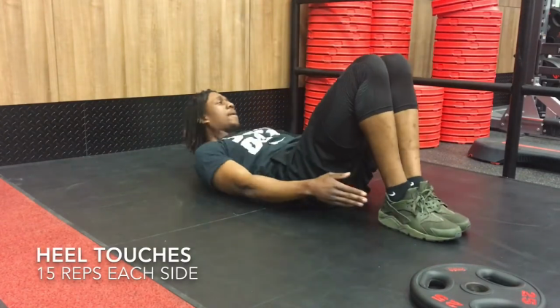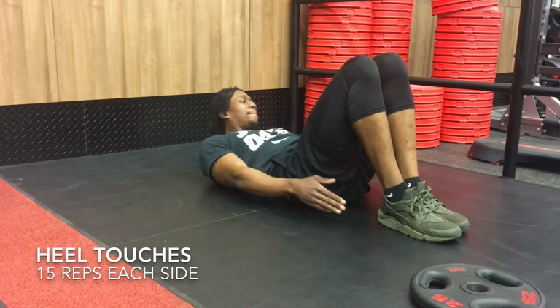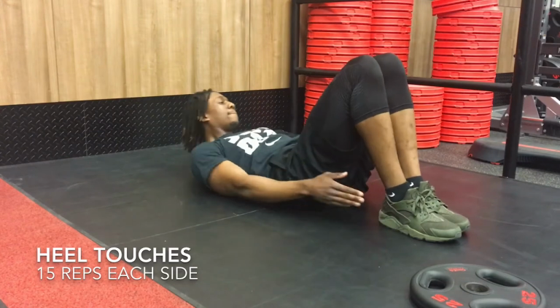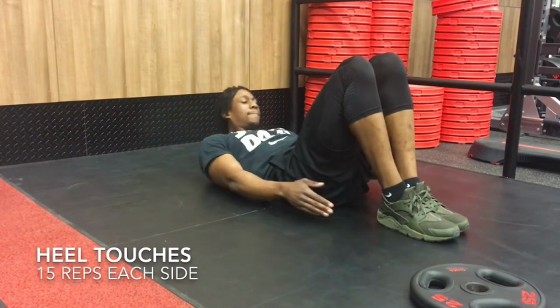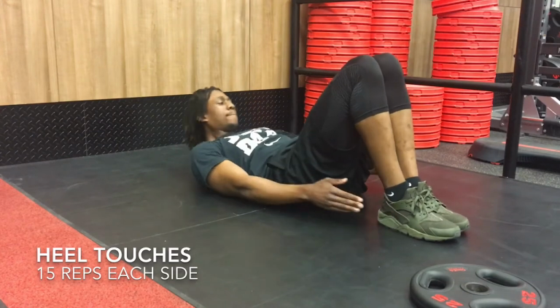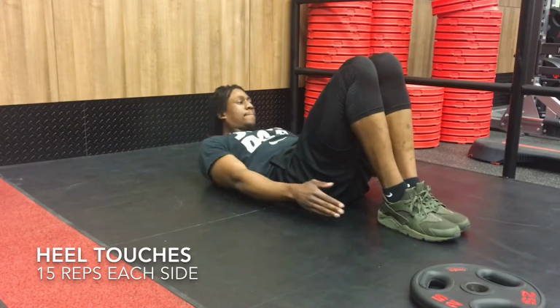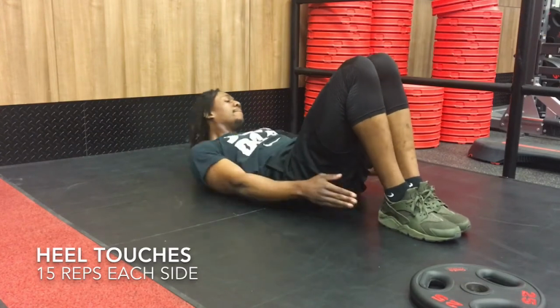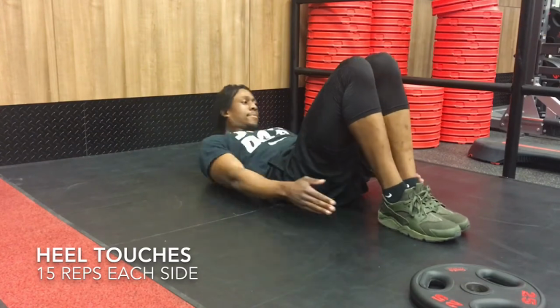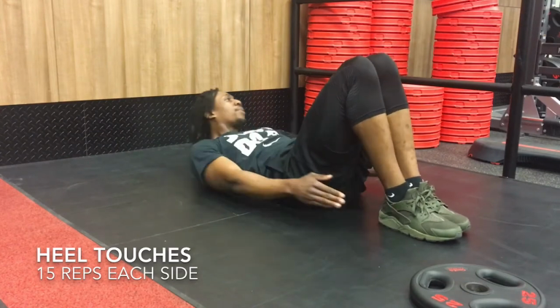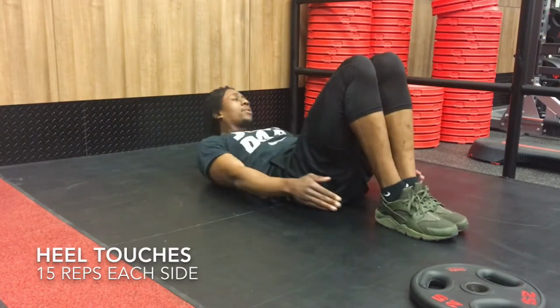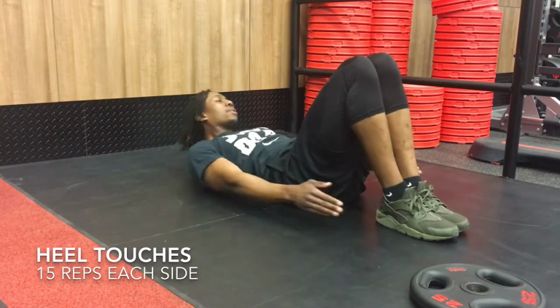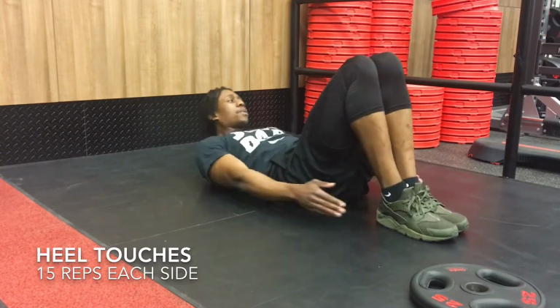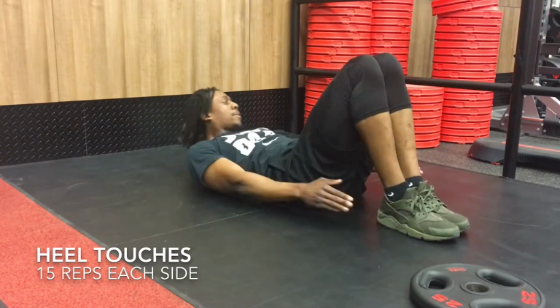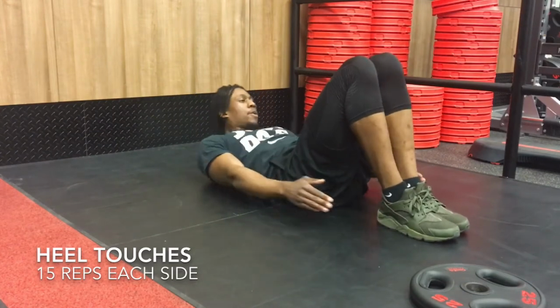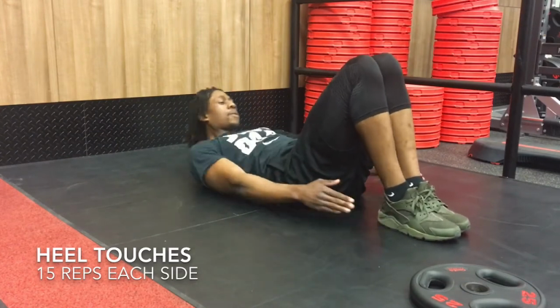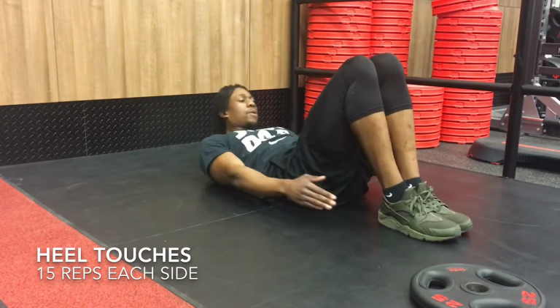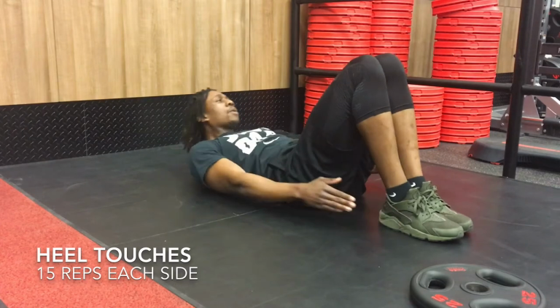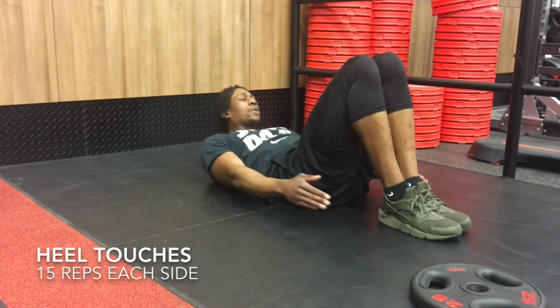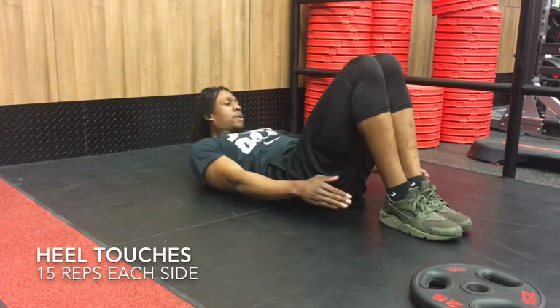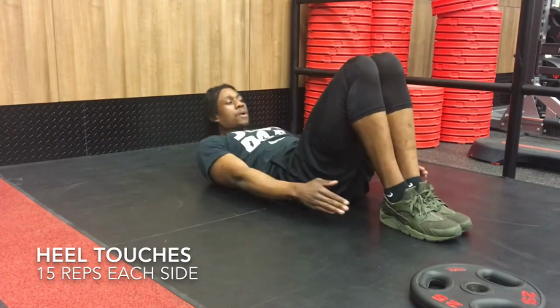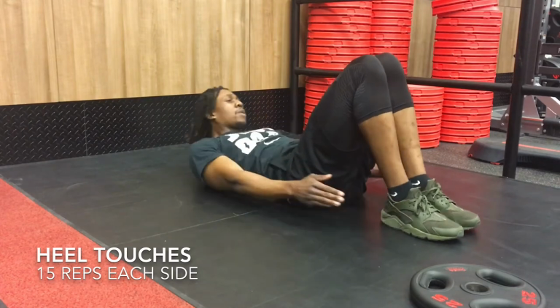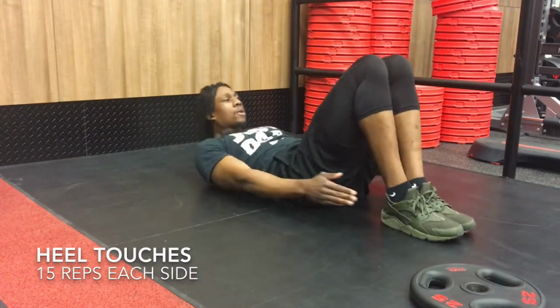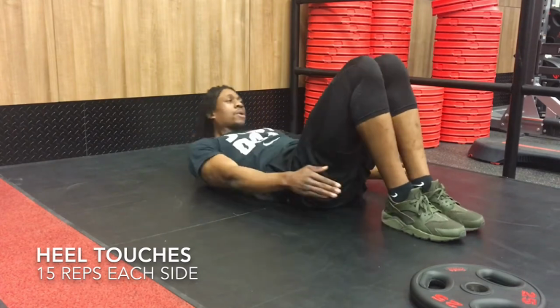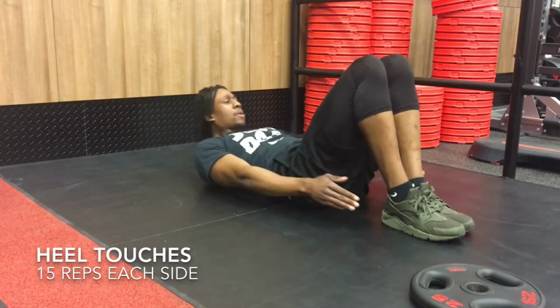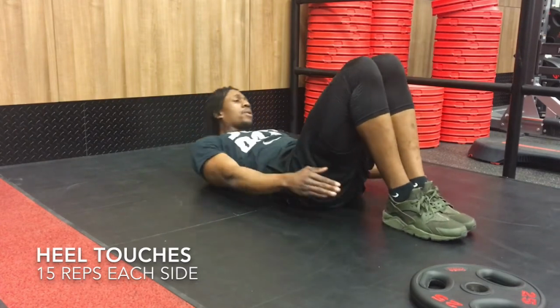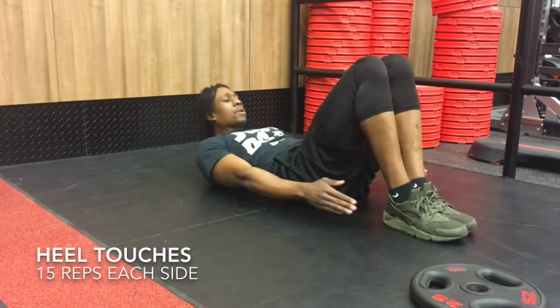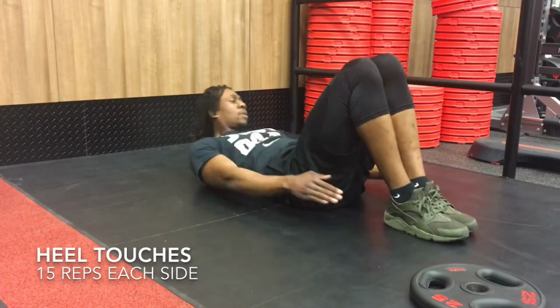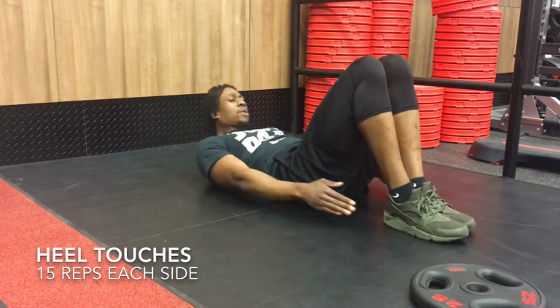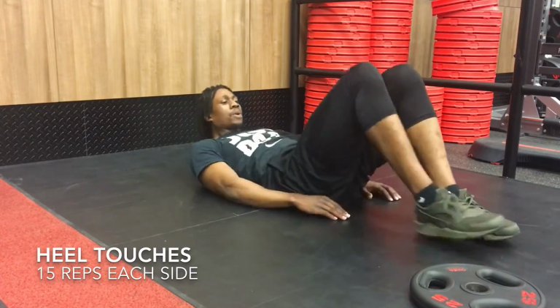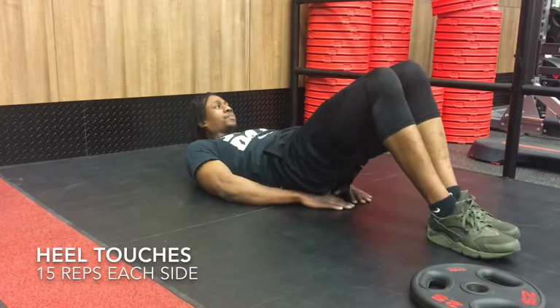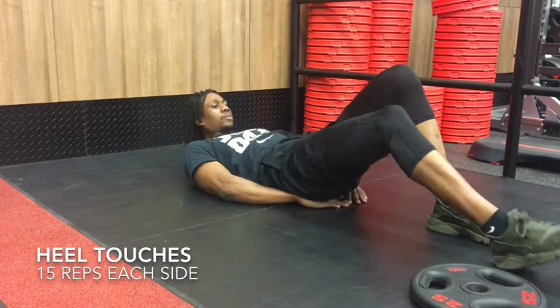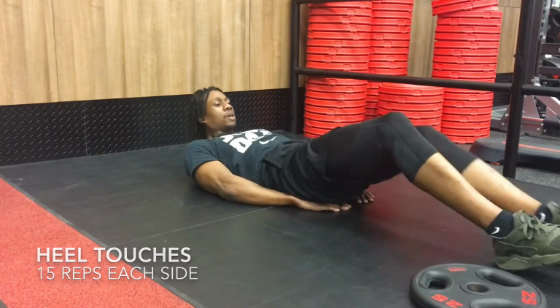Fourth workout is heel touches. You're going to start off with your back on the ground, knees bent, feet on the ground, and you're going to touch the back of your heels. You're going to do this in an alternating motion from side to side, and this is also another great oblique workout.